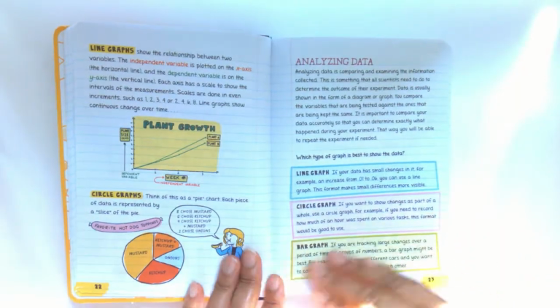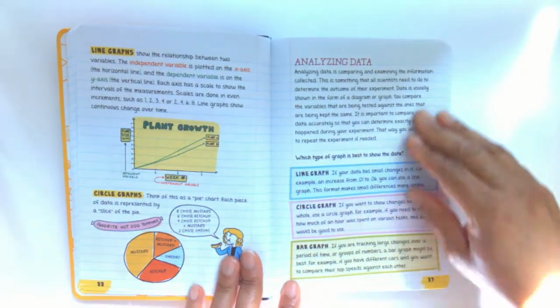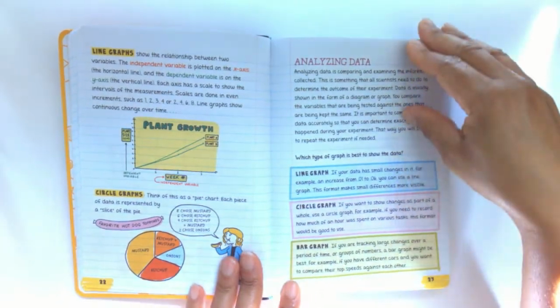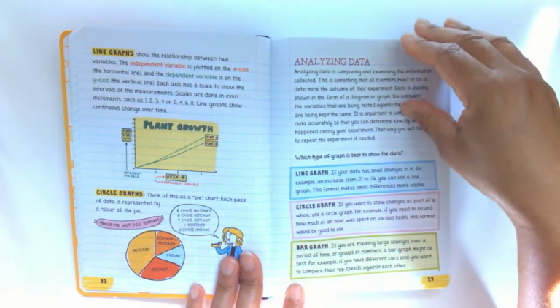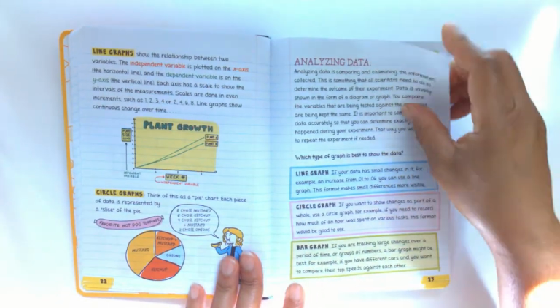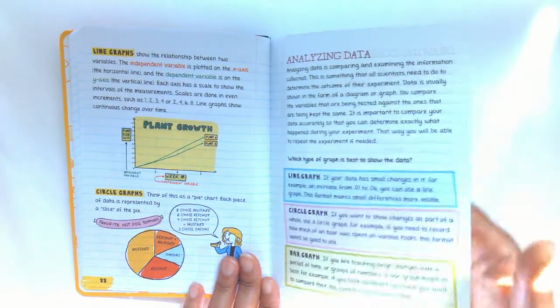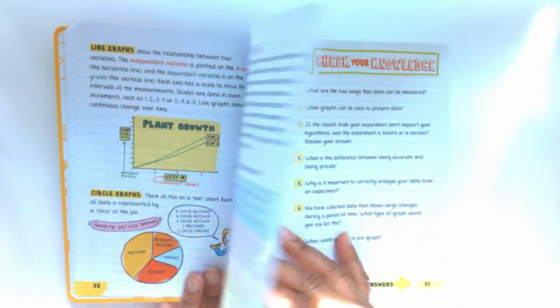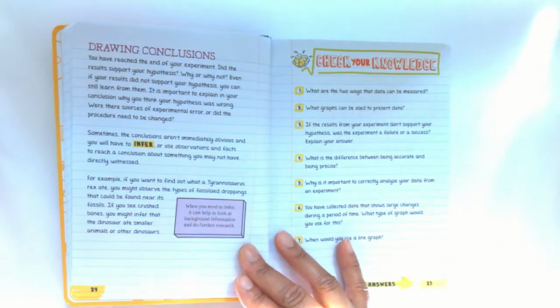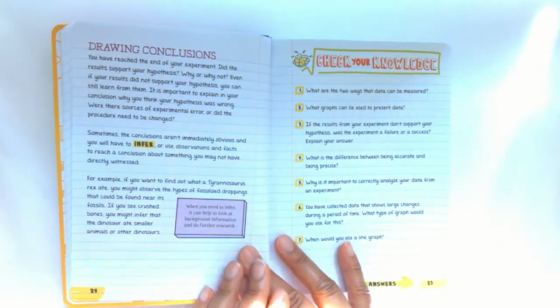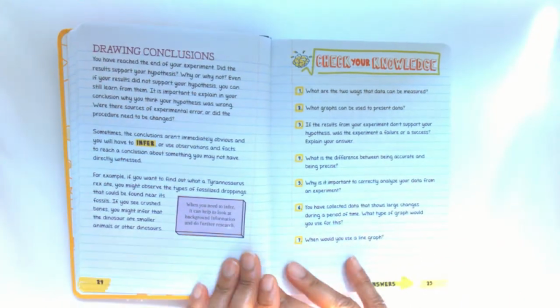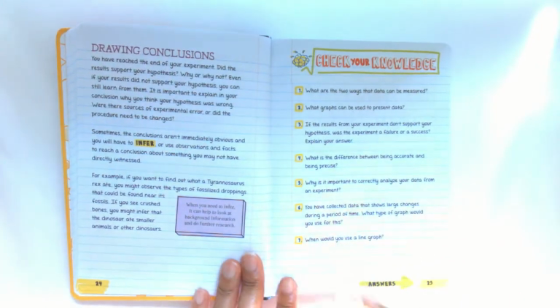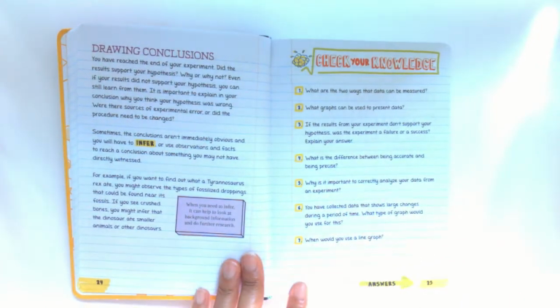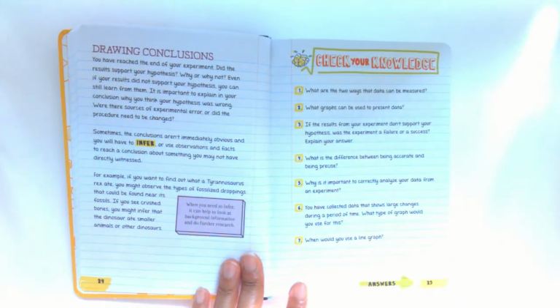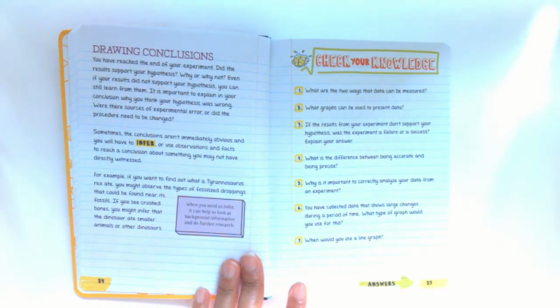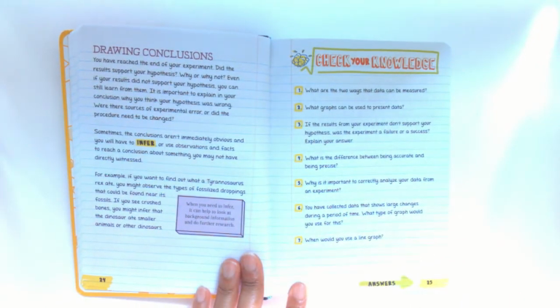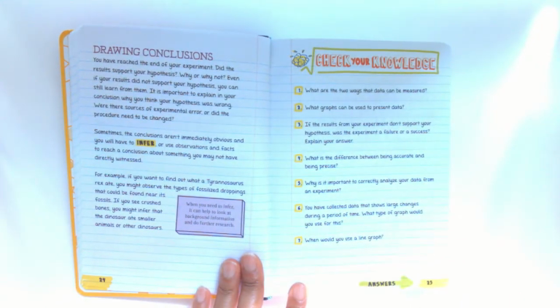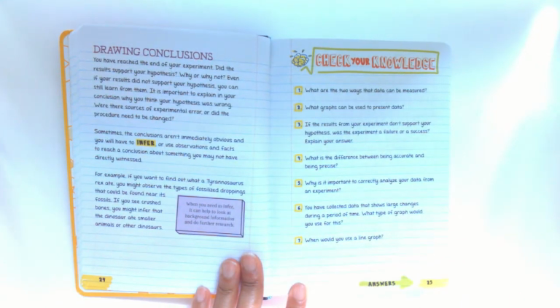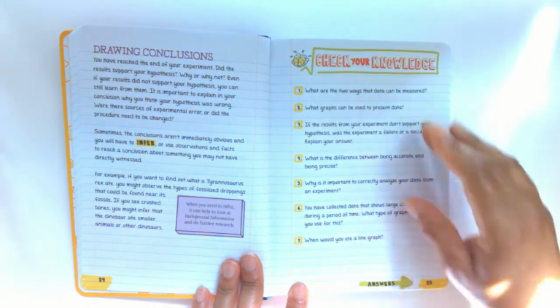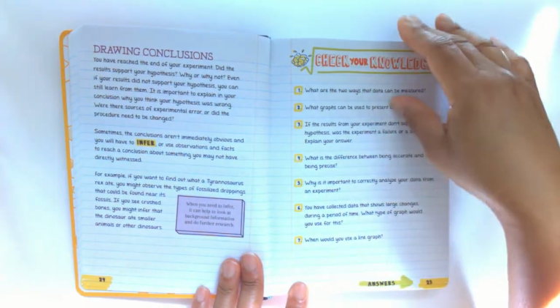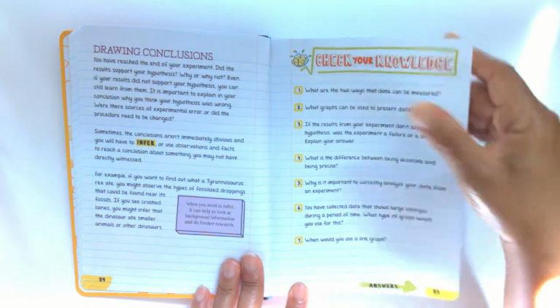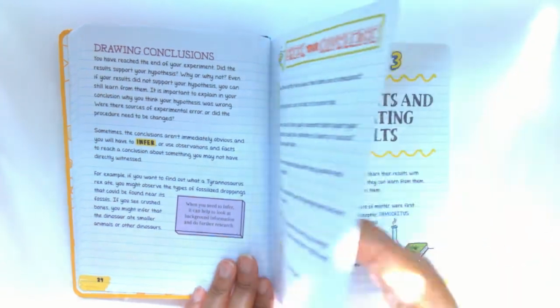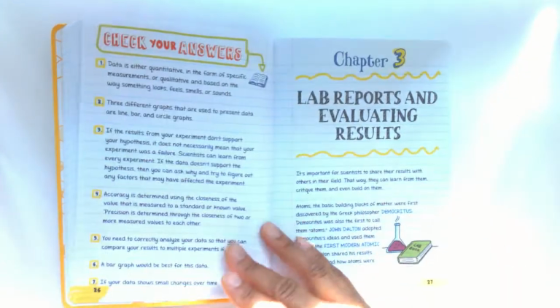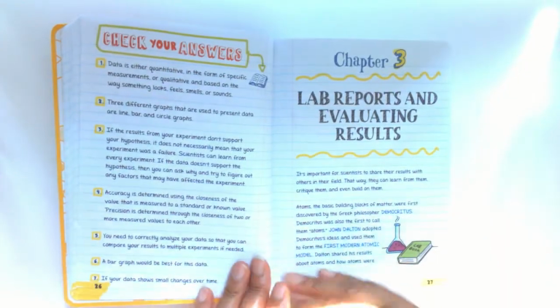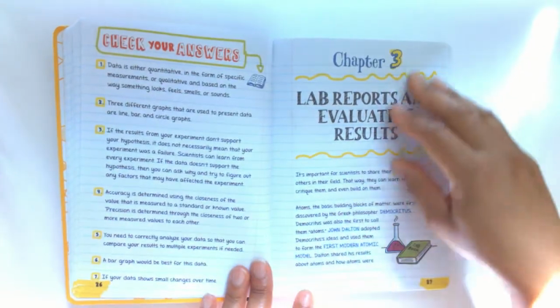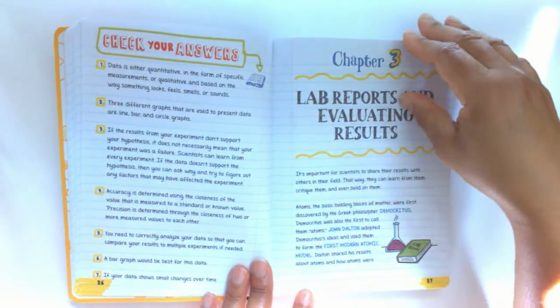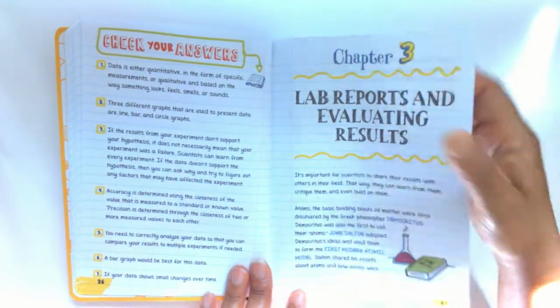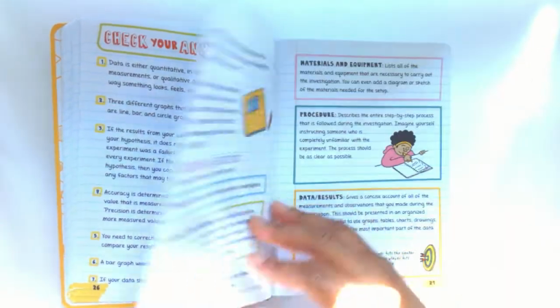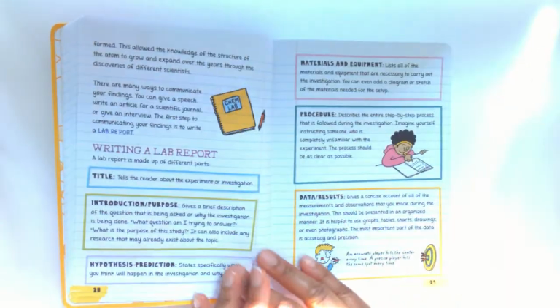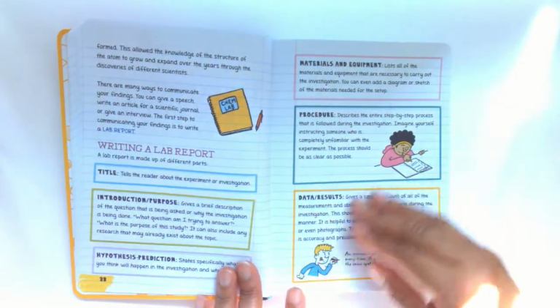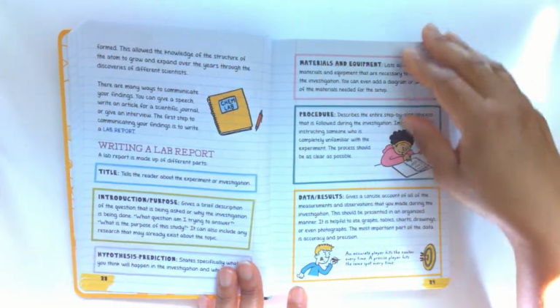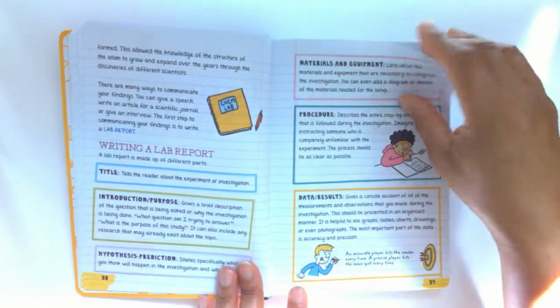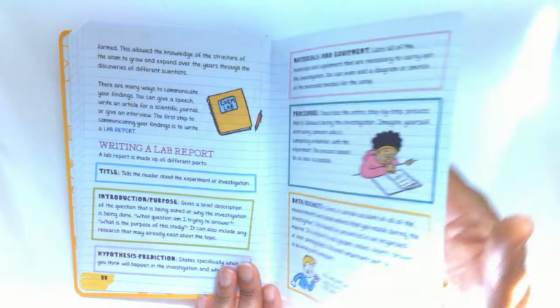In order to take Chemistry, you have to have had at least Algebra 1, because of the math that you will encounter in Chemistry.